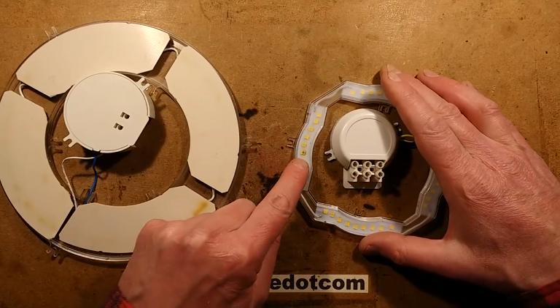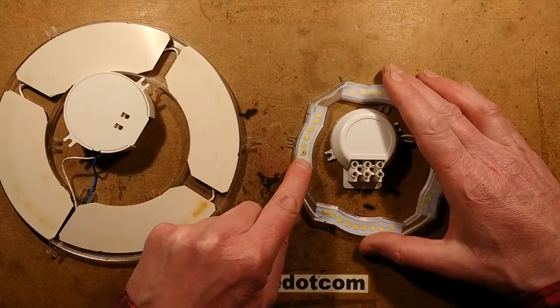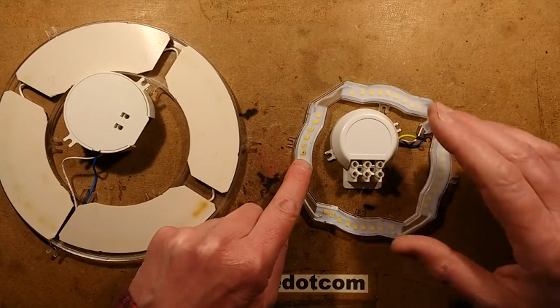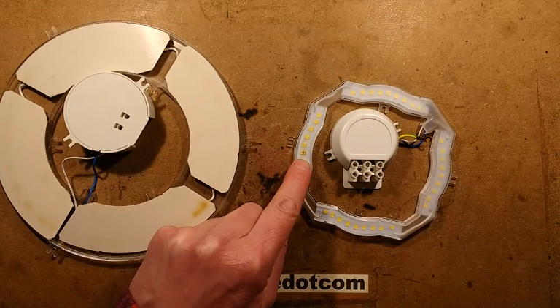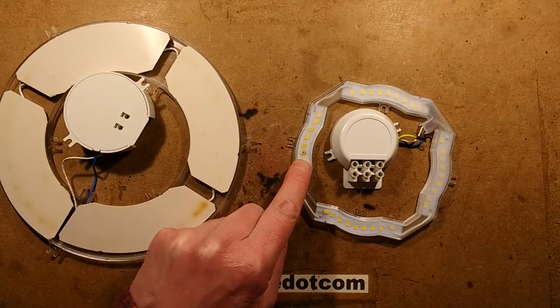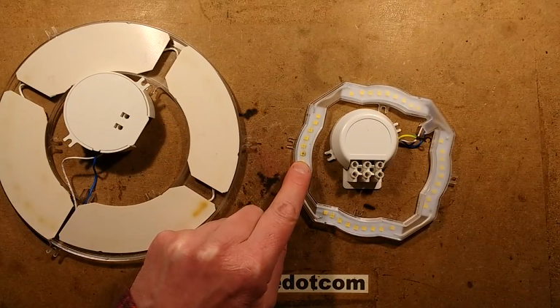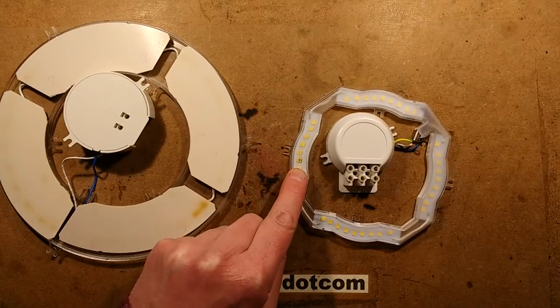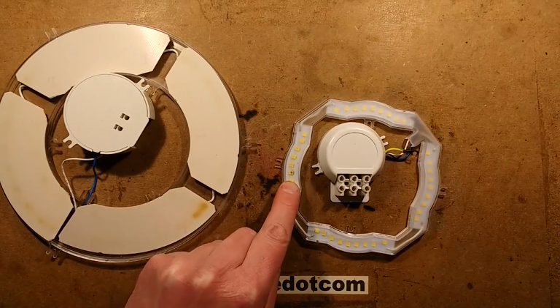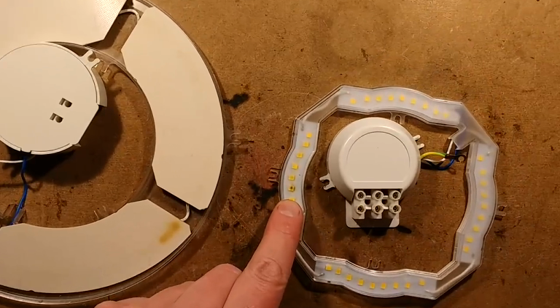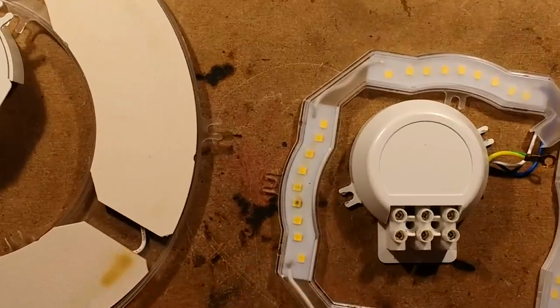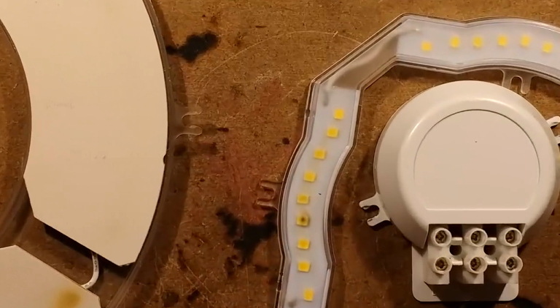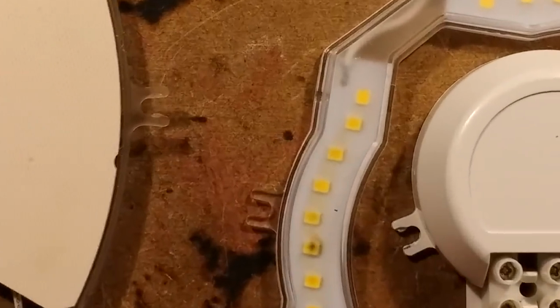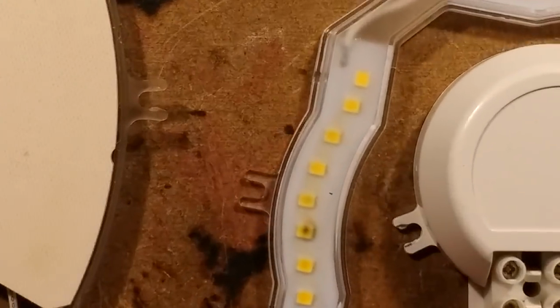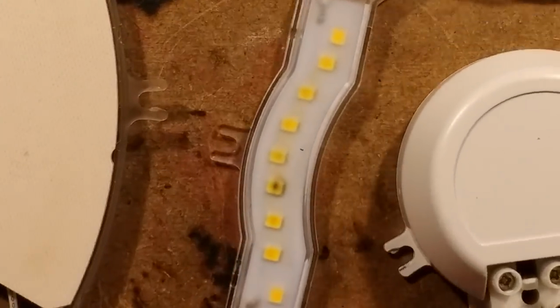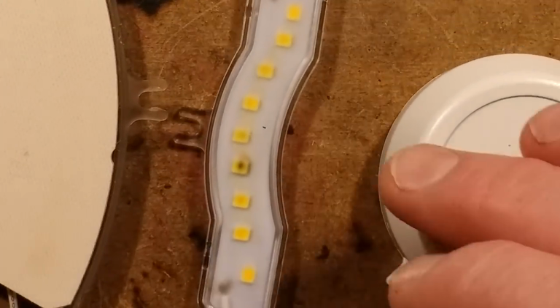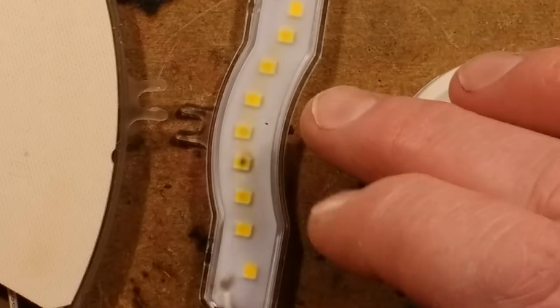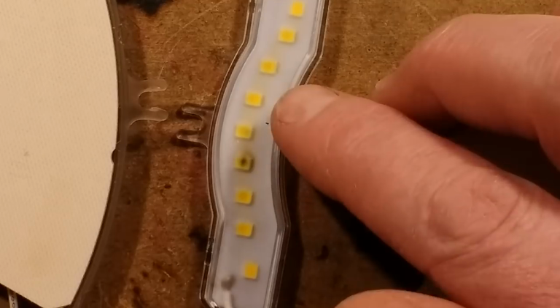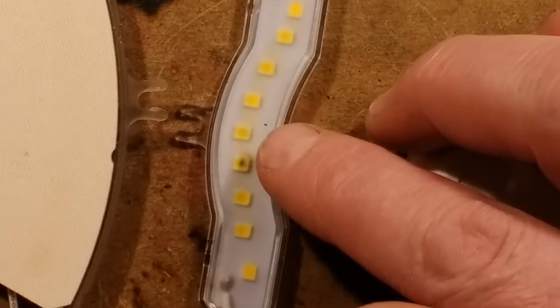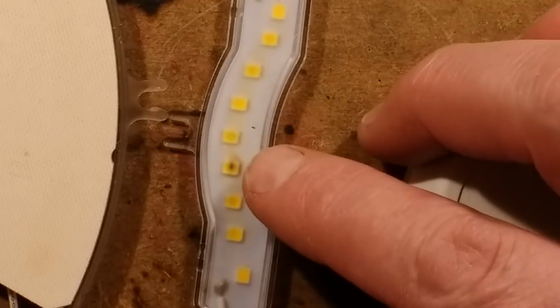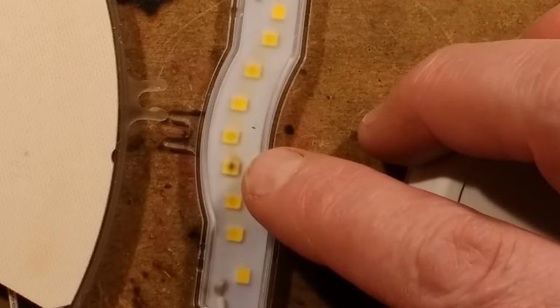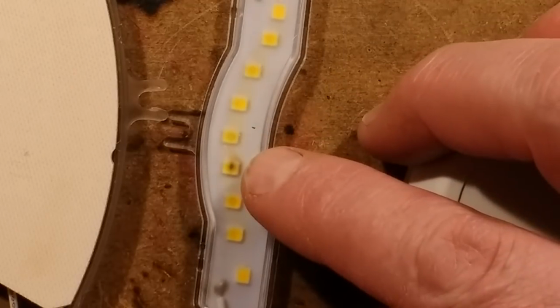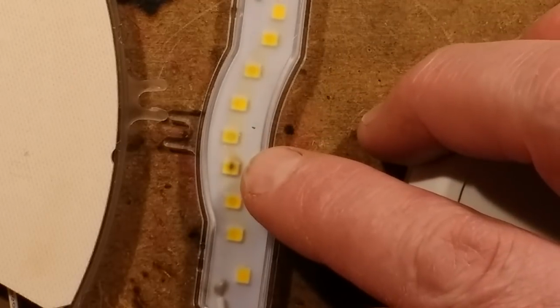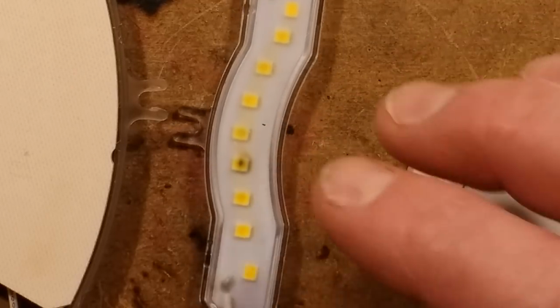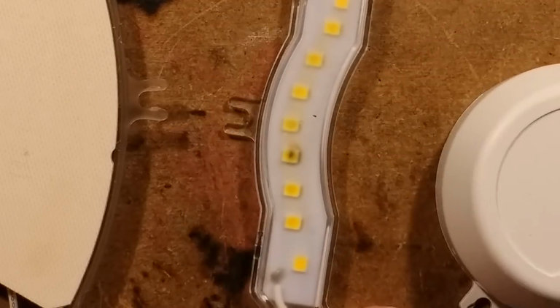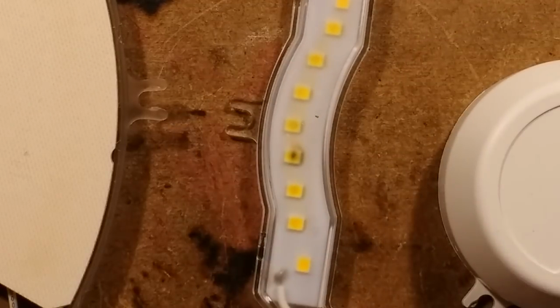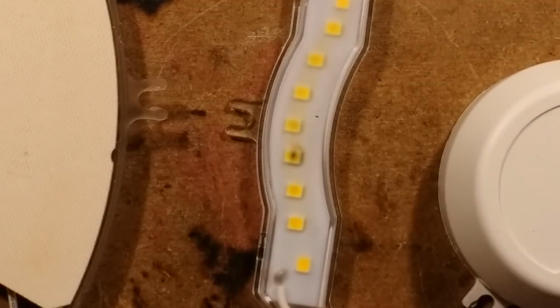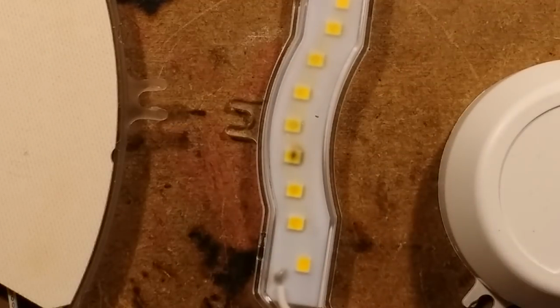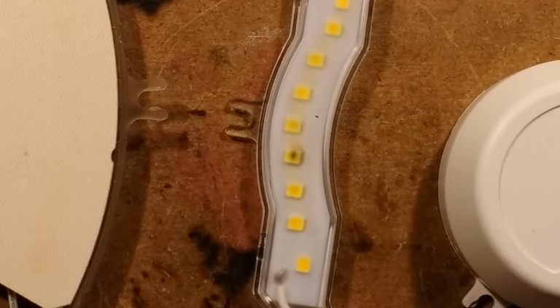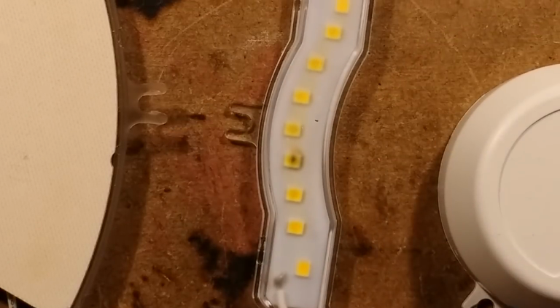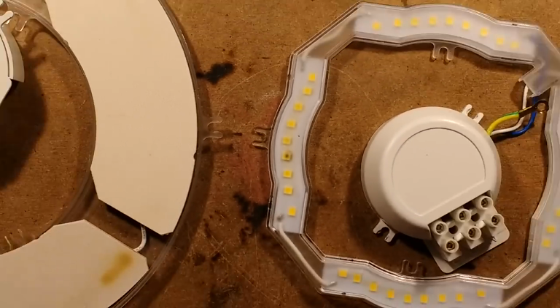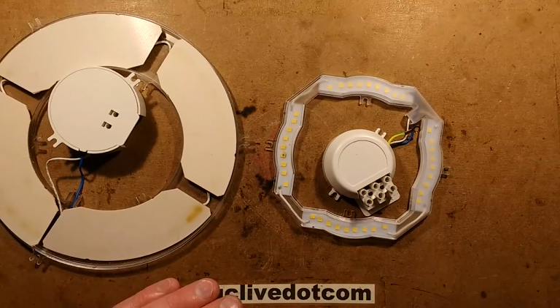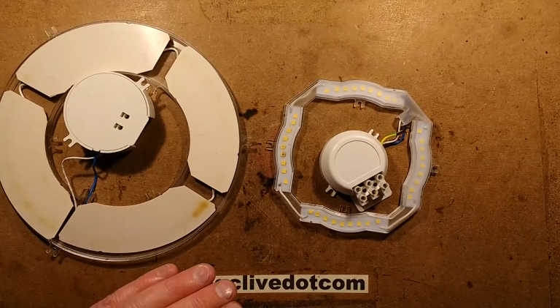So let's take a look at this small one that has really popped. You can see it there if I zoom in - you can see it has the black spot of death in there. So that is almost certainly the one that's failed in that light.